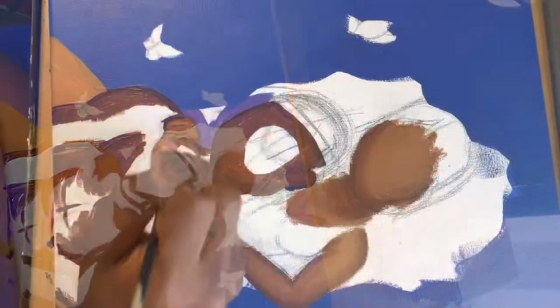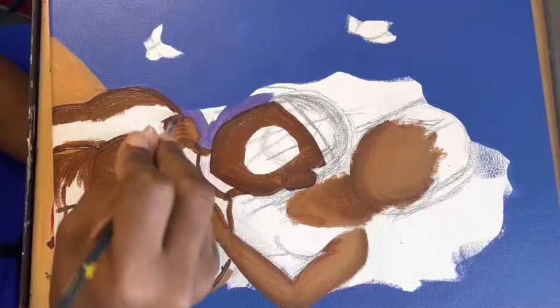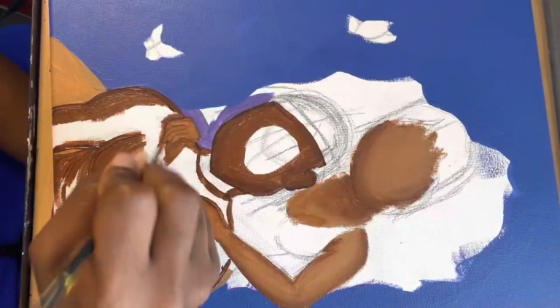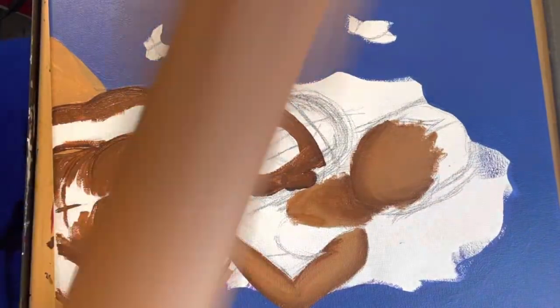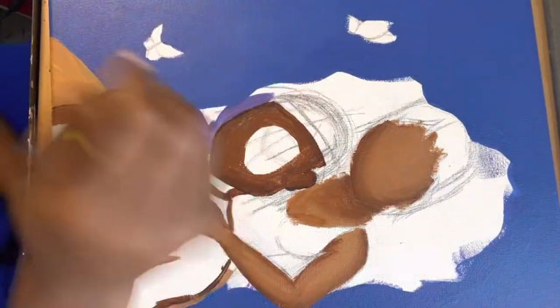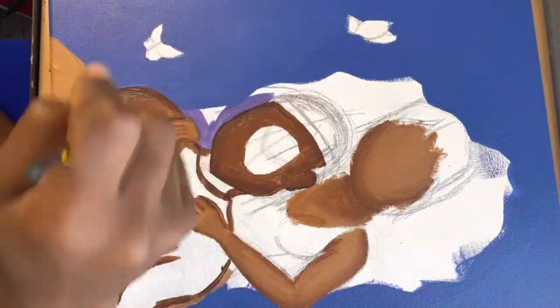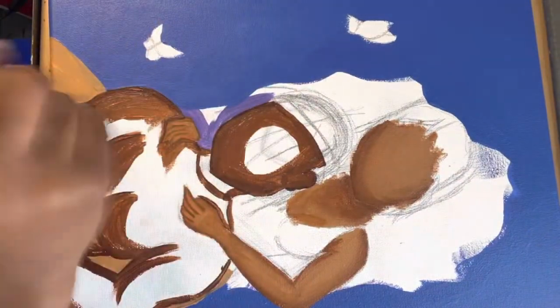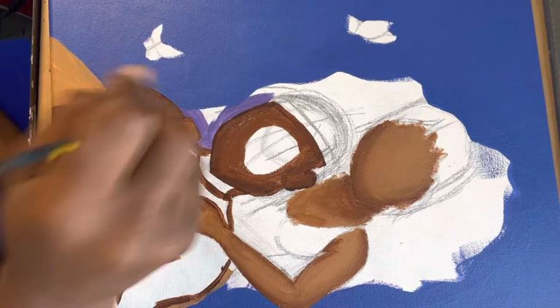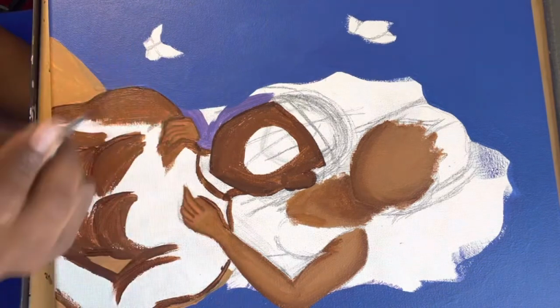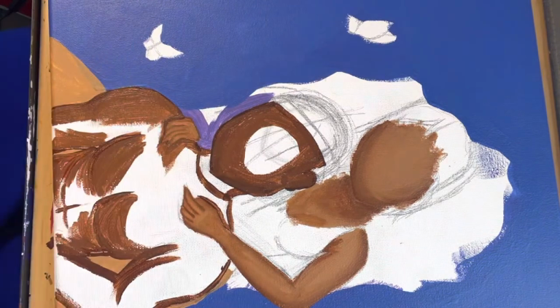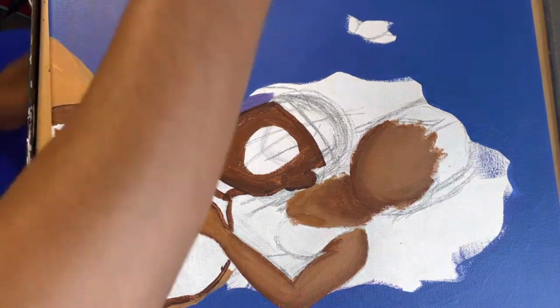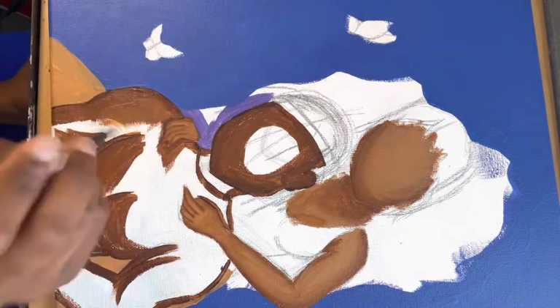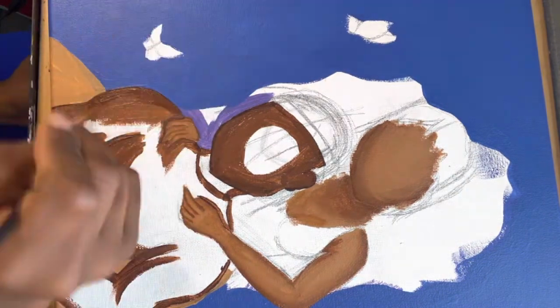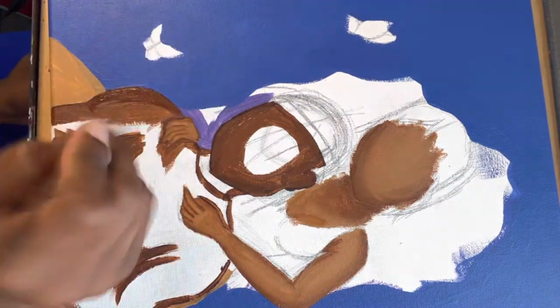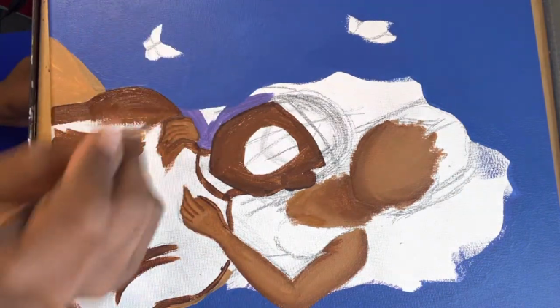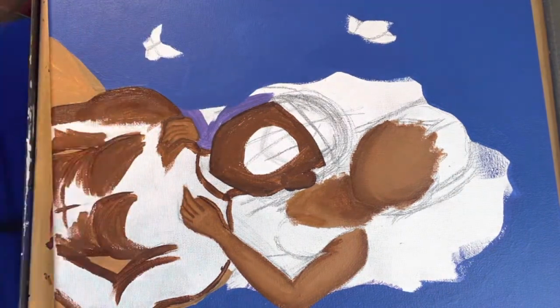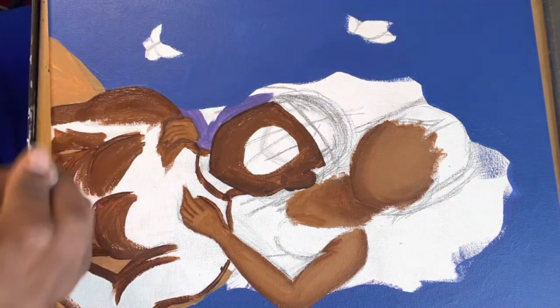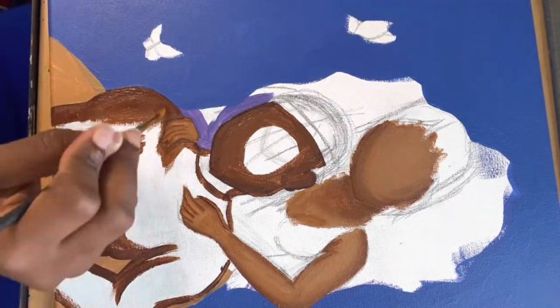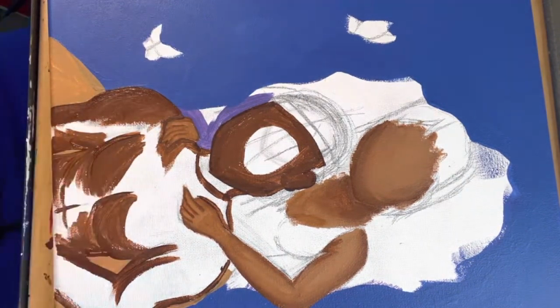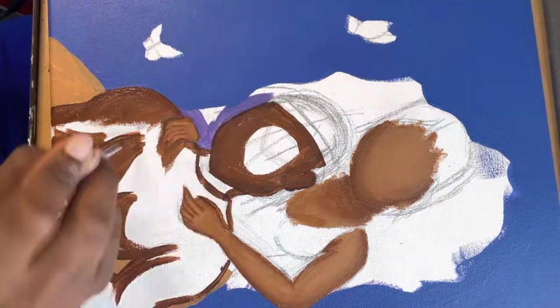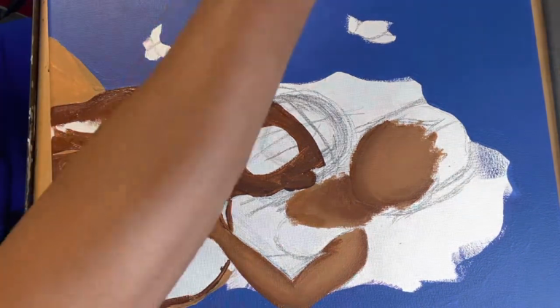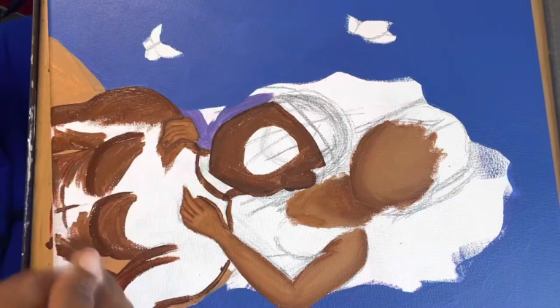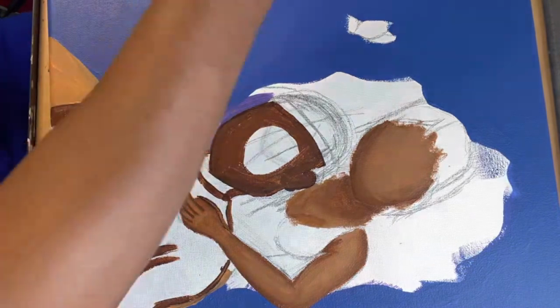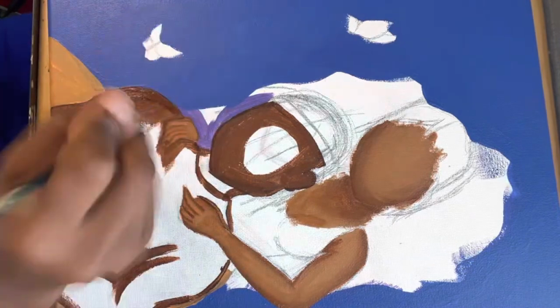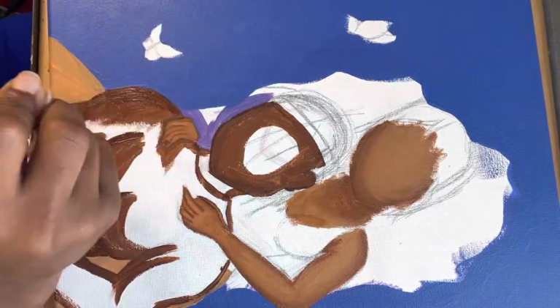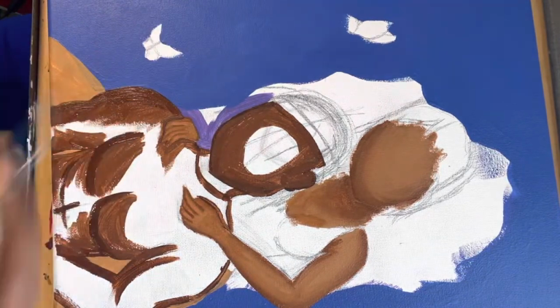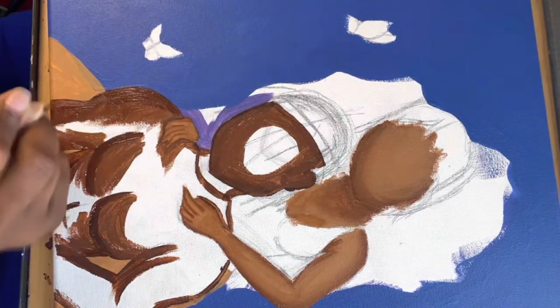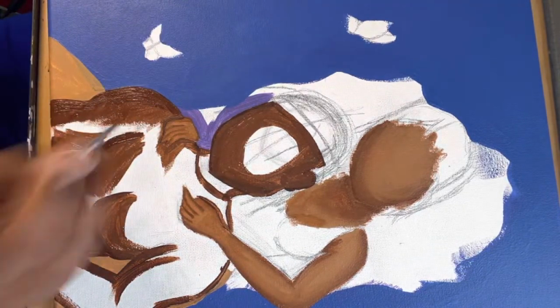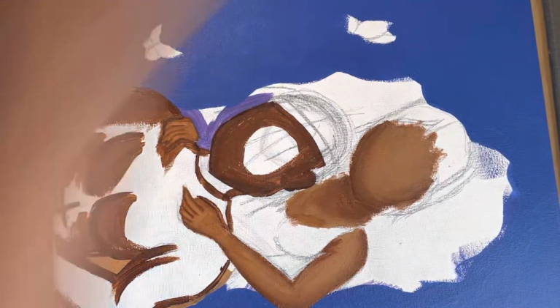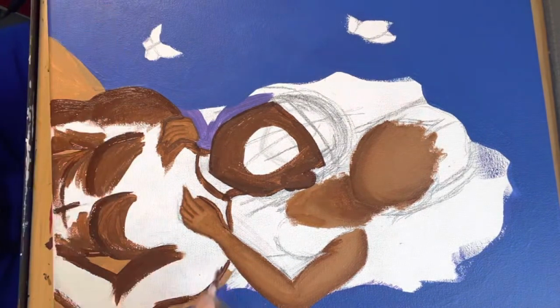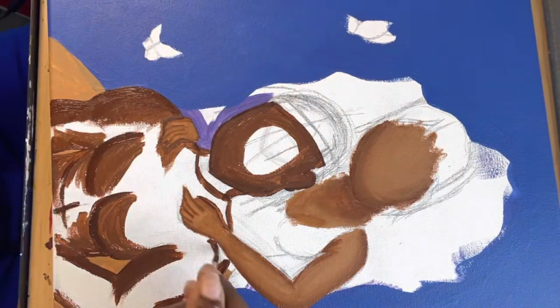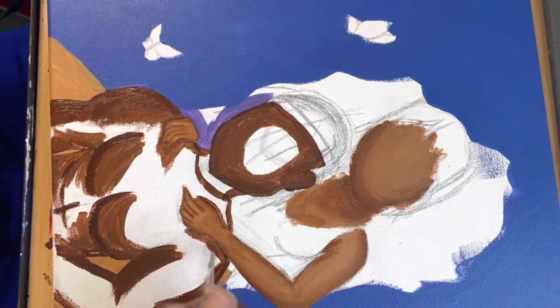This is actually my first time painting the male body, so I was pretty nervous about how to blend the lines enough to not make them look like fake abs or fake muscles at all.